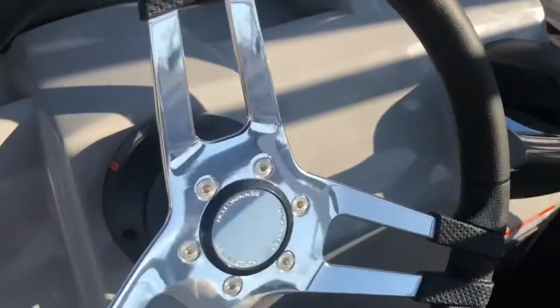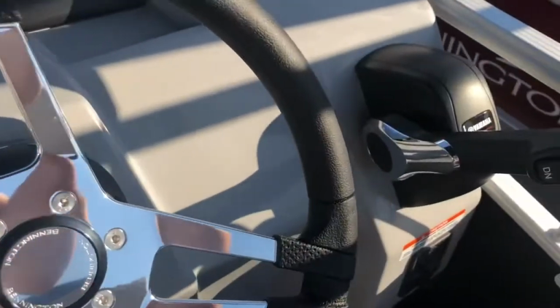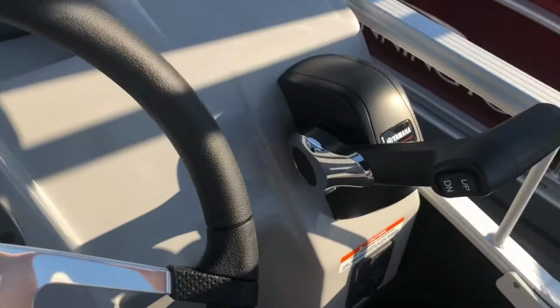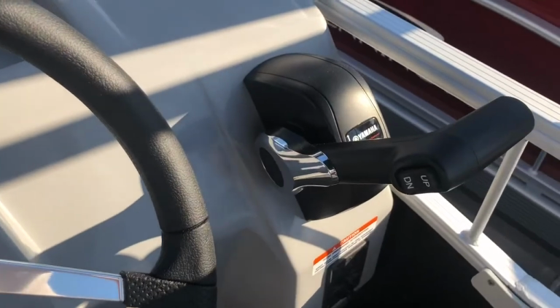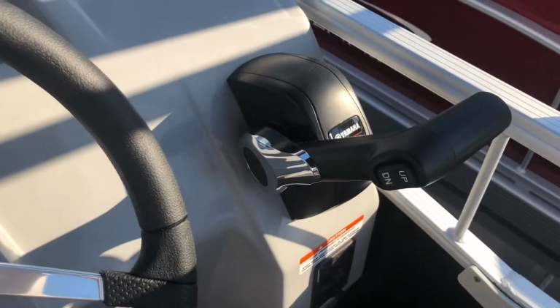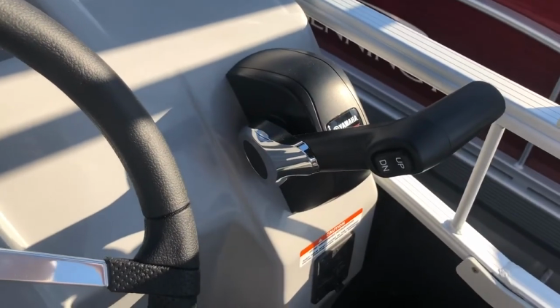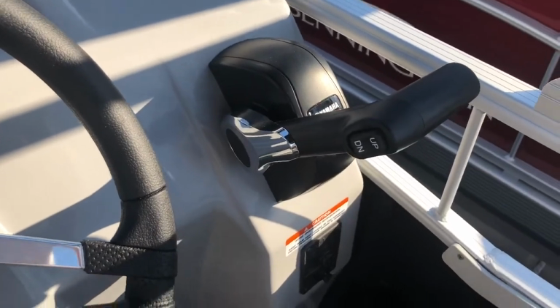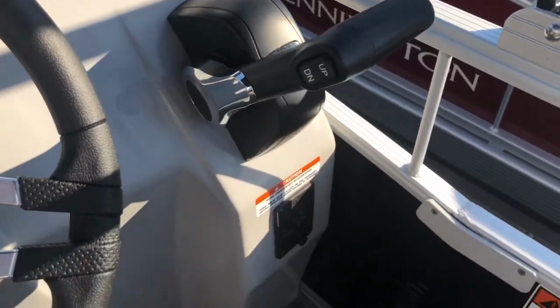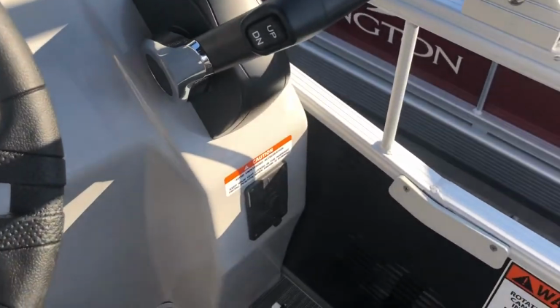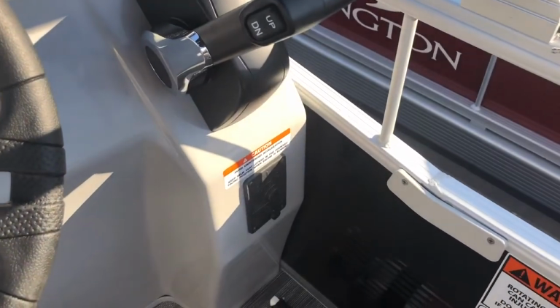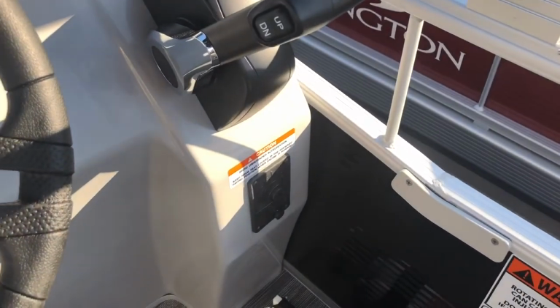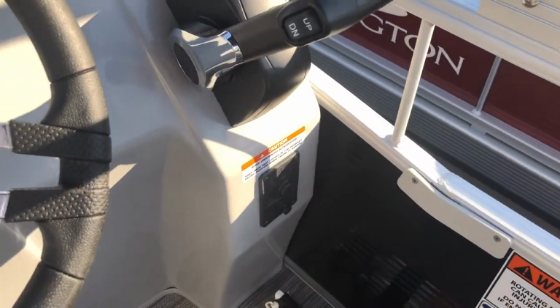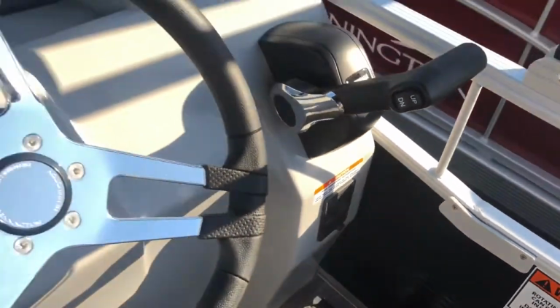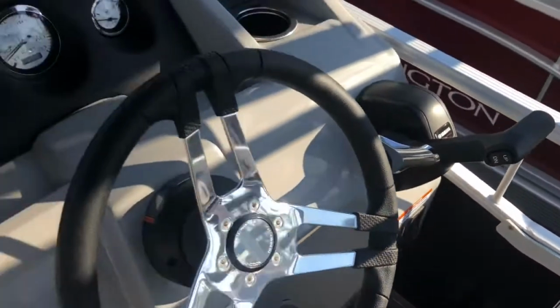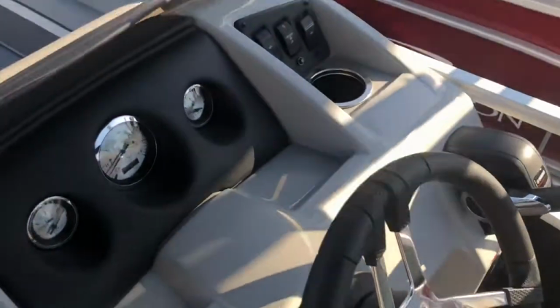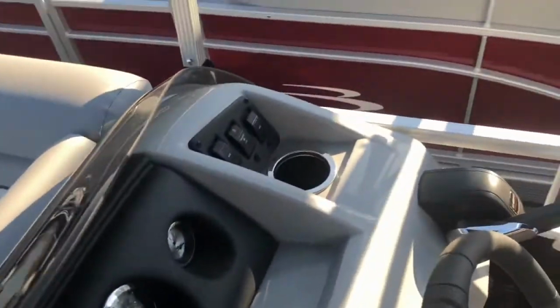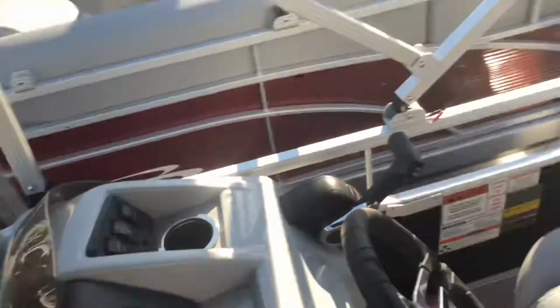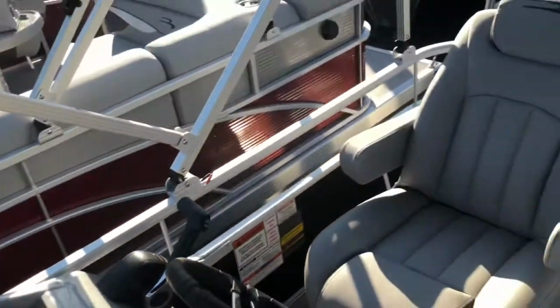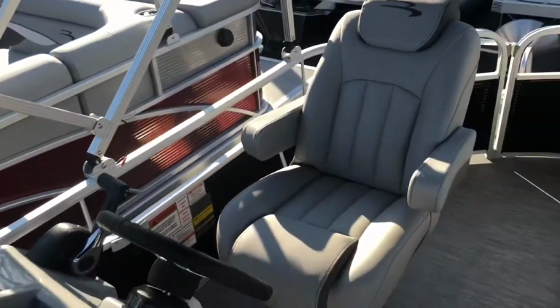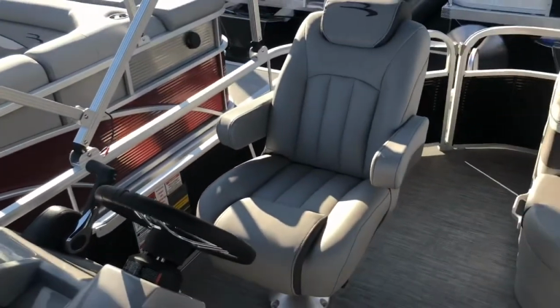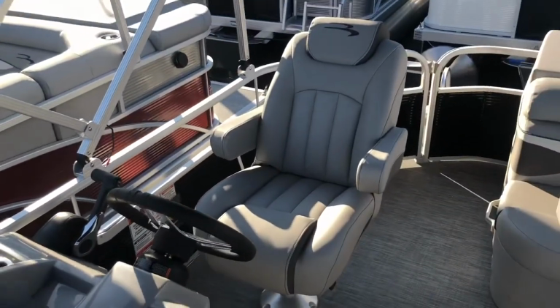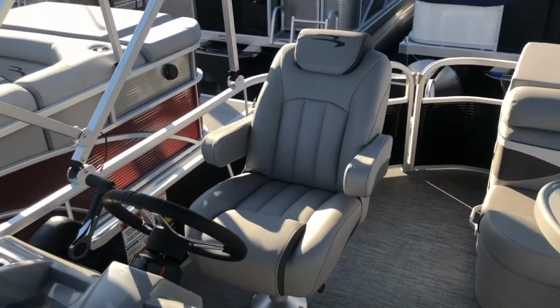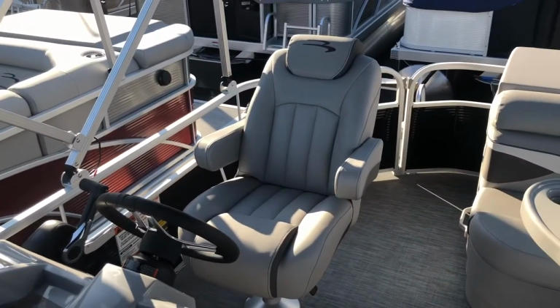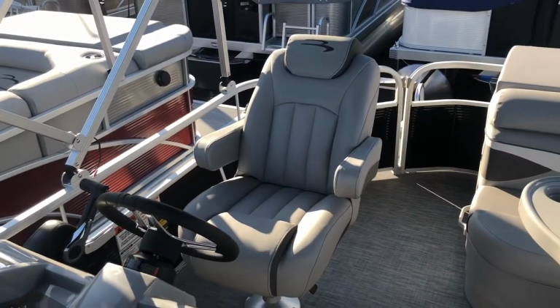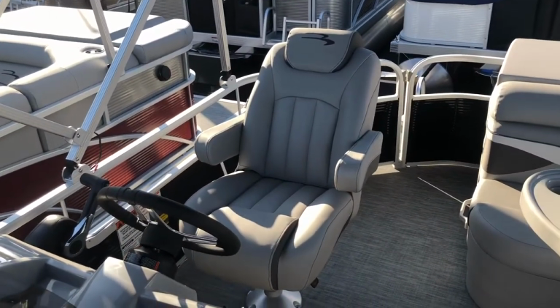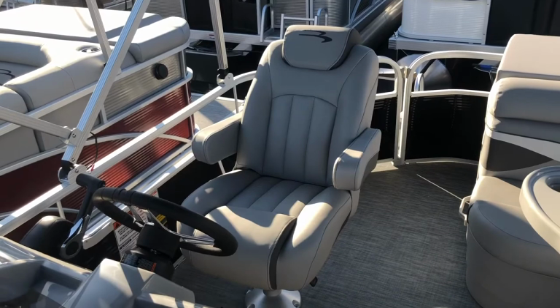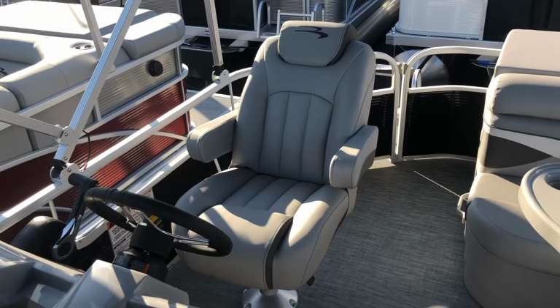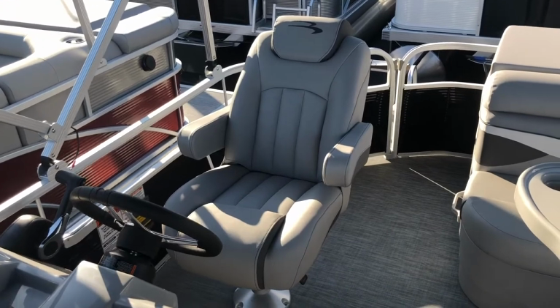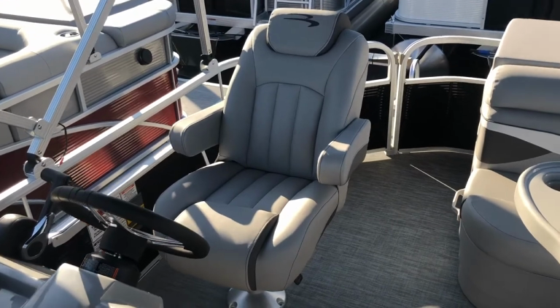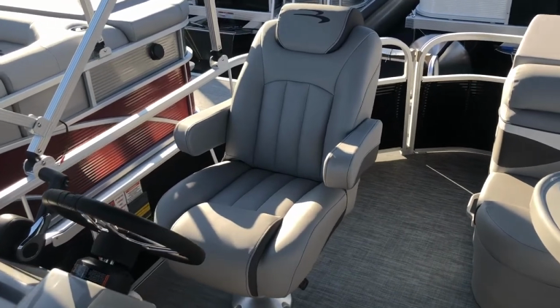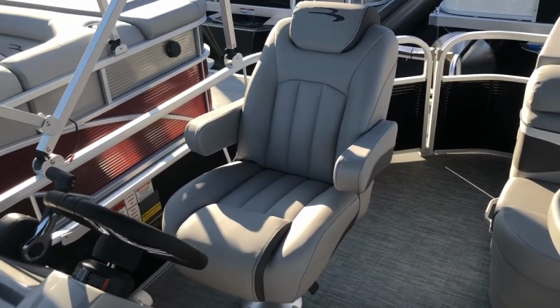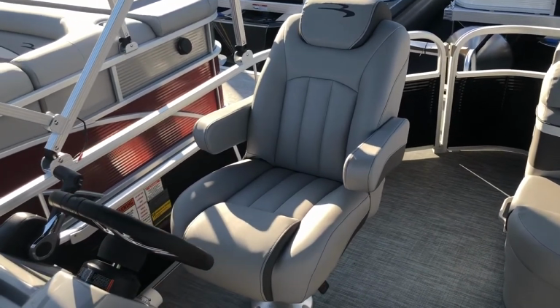To the right of the steering wheel, we have the side mount controls for your Yamaha outboard, and beneath that we have the ignition. Behind the helm, we have our G-series helm chair, which has recline and swivel.